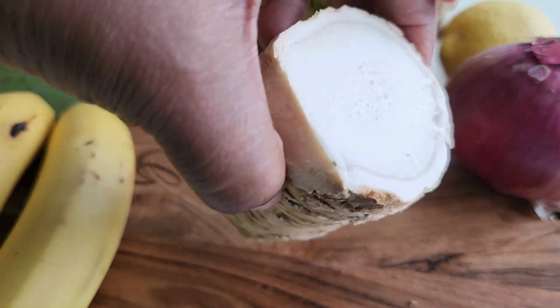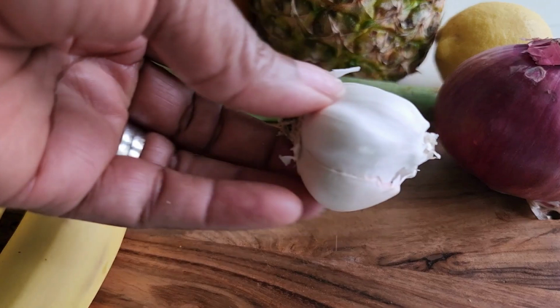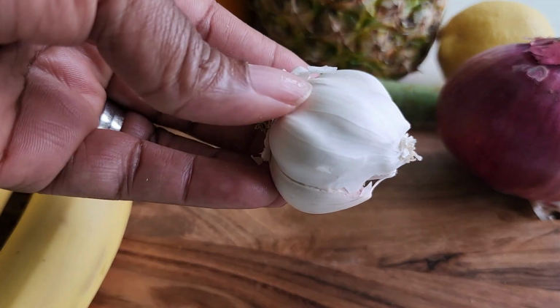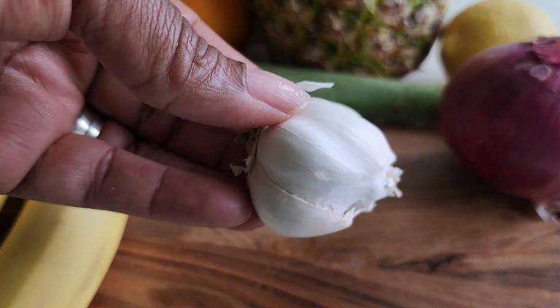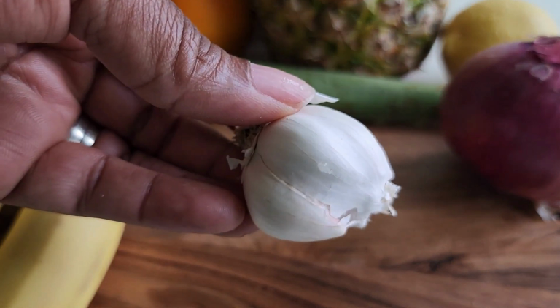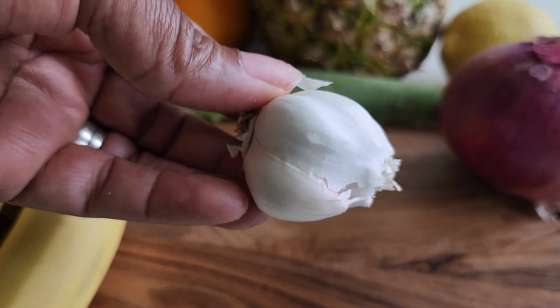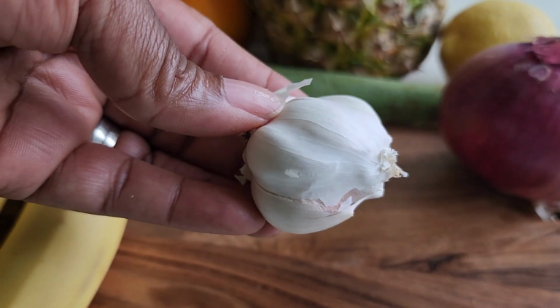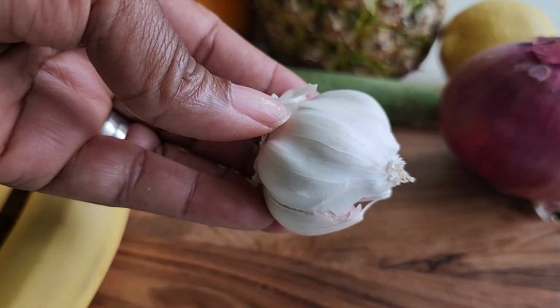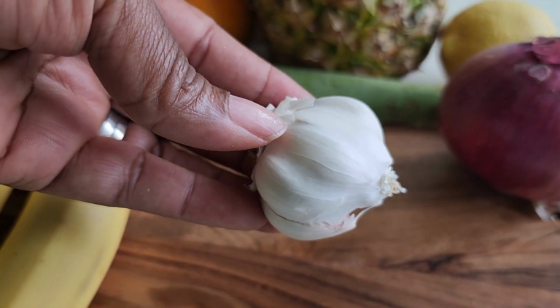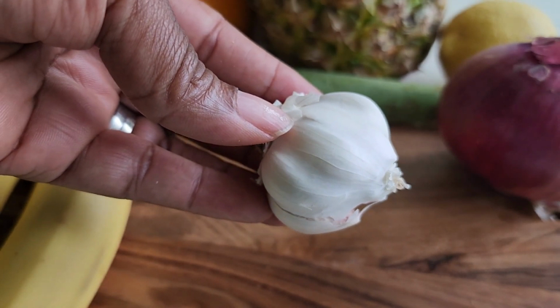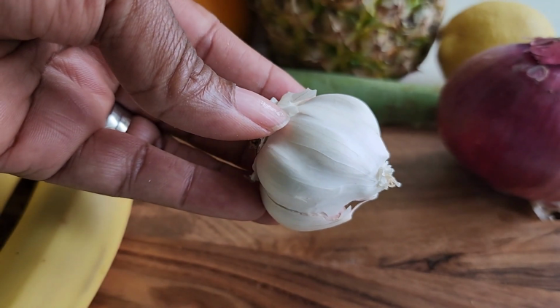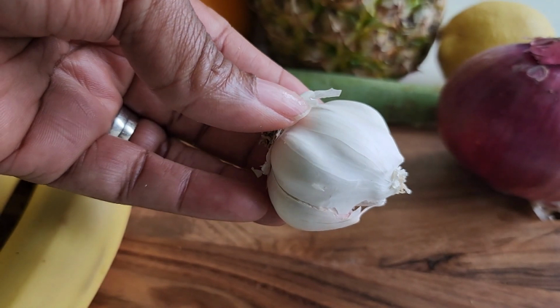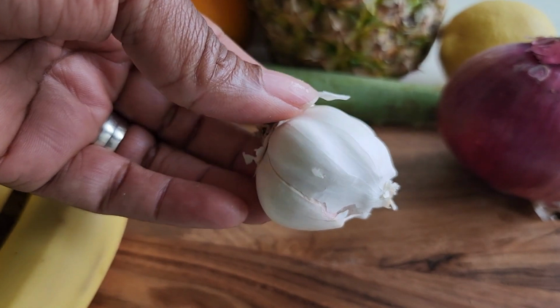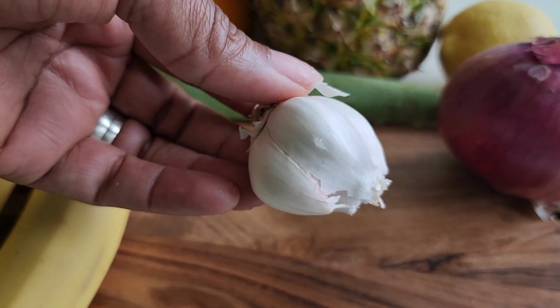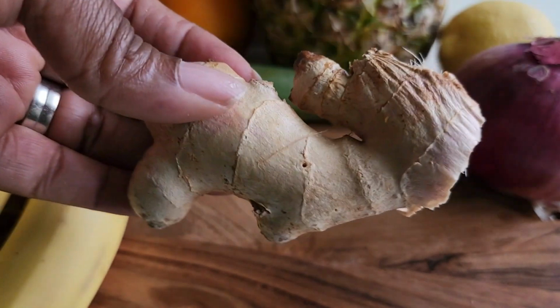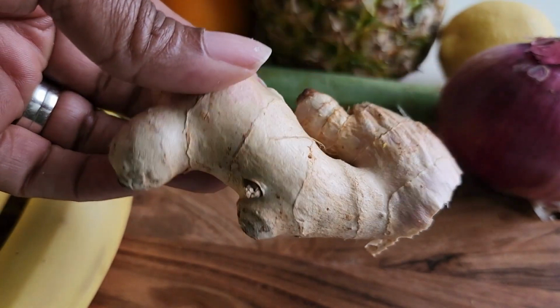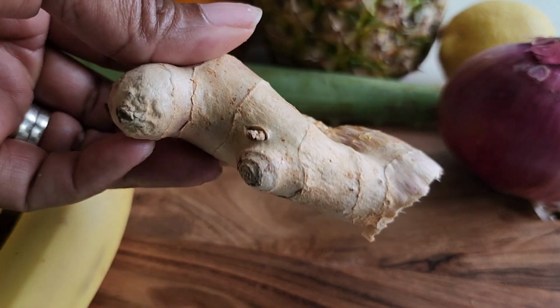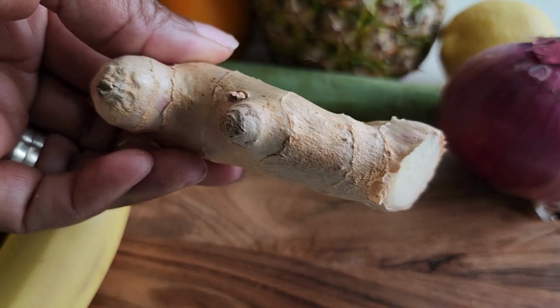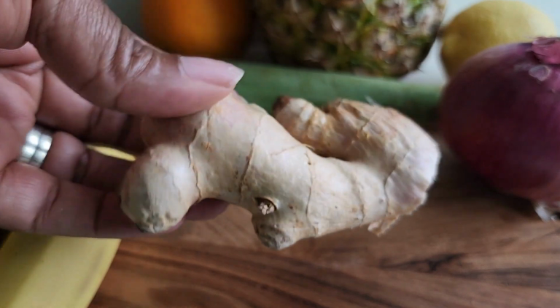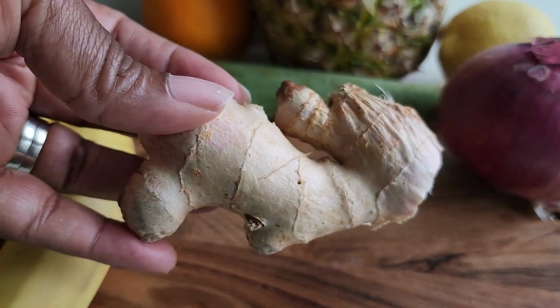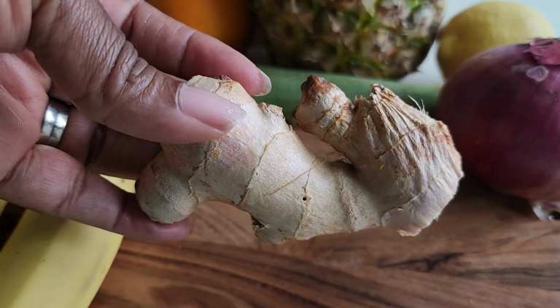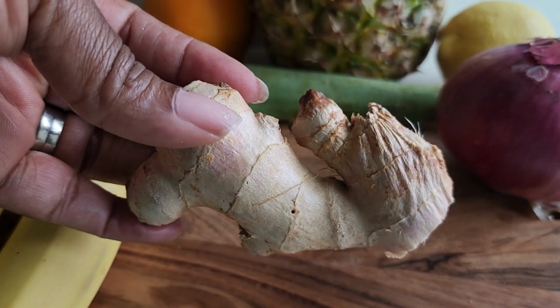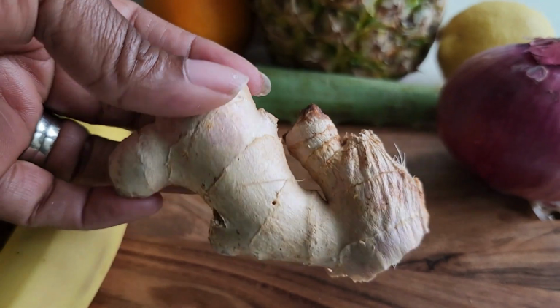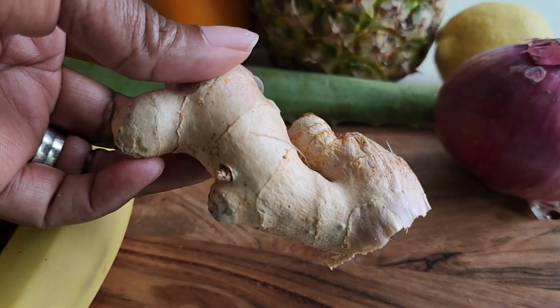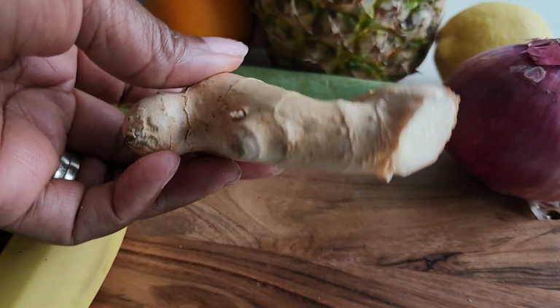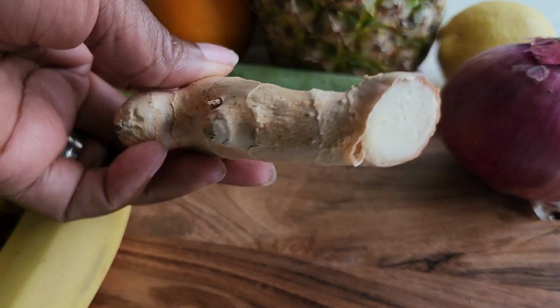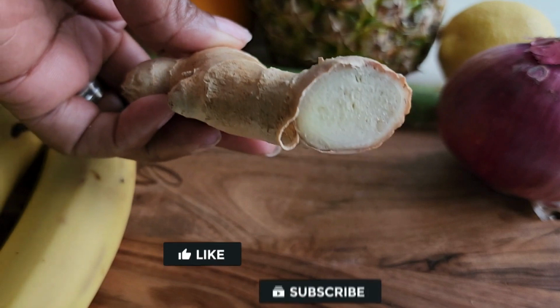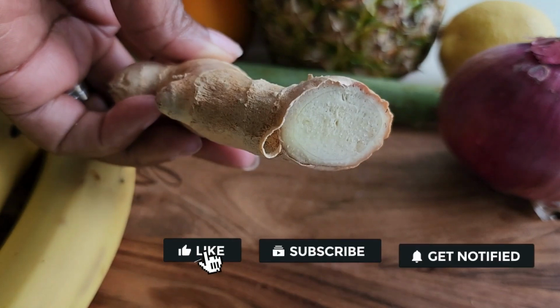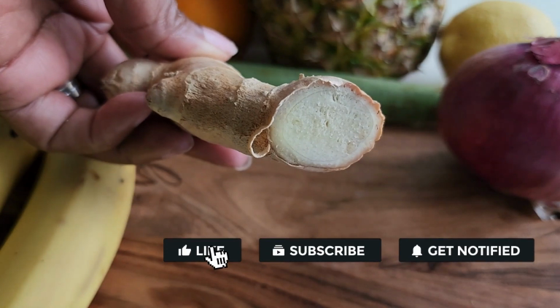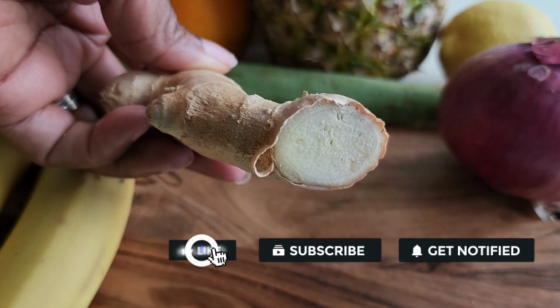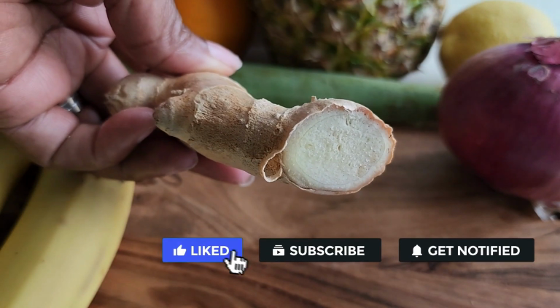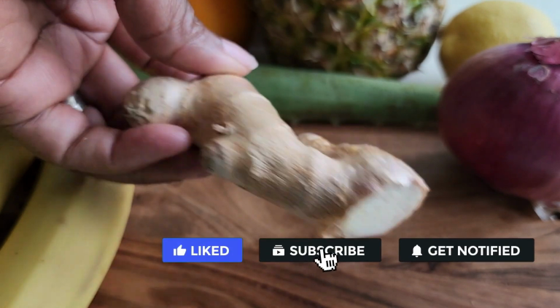The second thing that I like to use is garlic. I like garlic because it fights bacteria, viruses, fungi, and even parasites. The third thing that I like to use is ginger. It's loaded with antioxidants. It helps with immunity, nausea, skin, and weight loss.